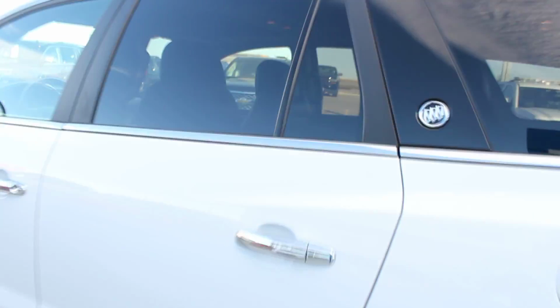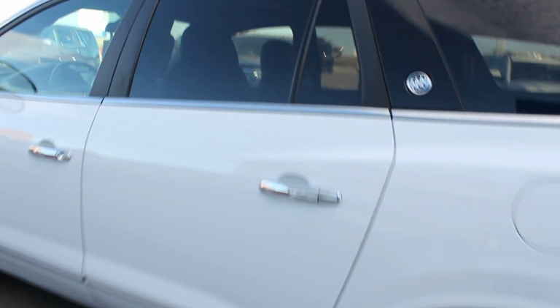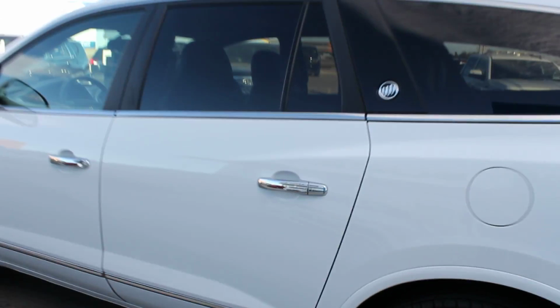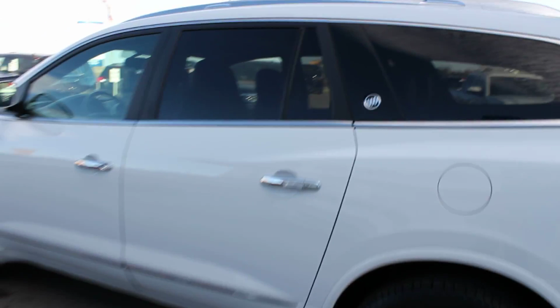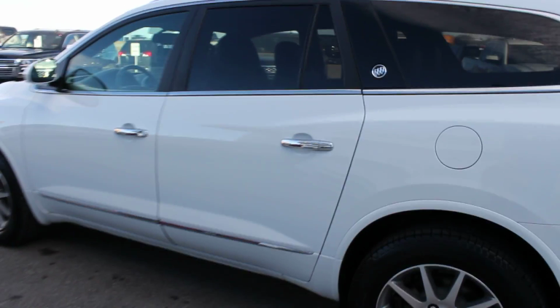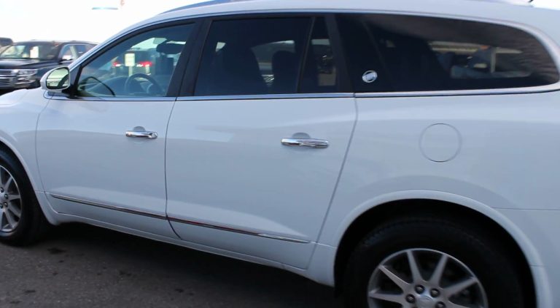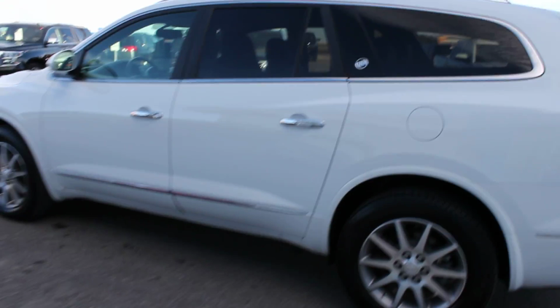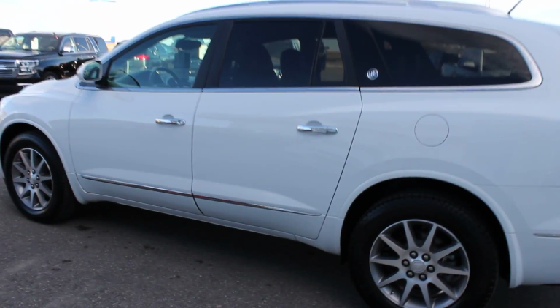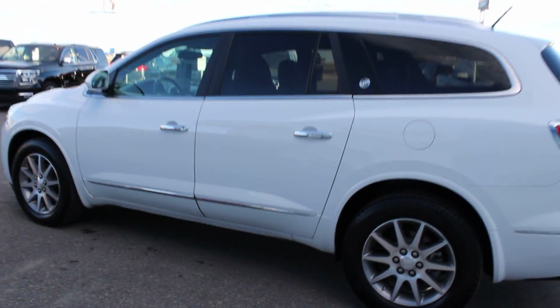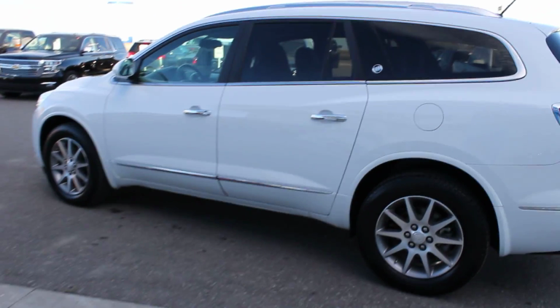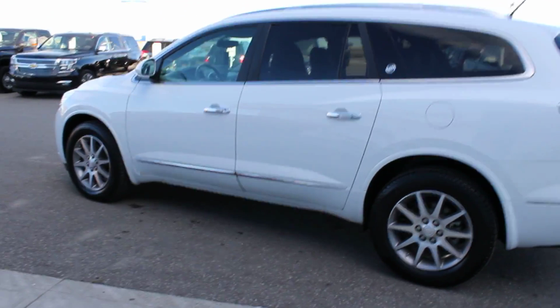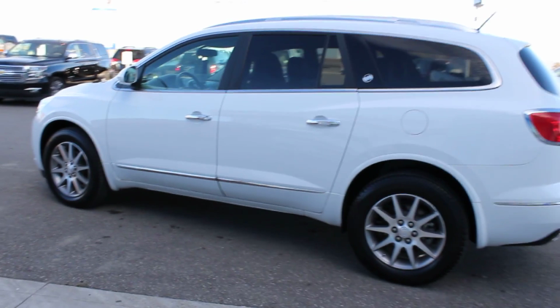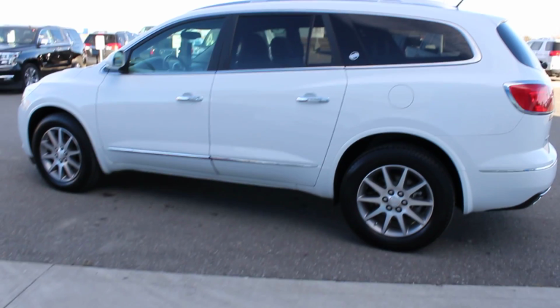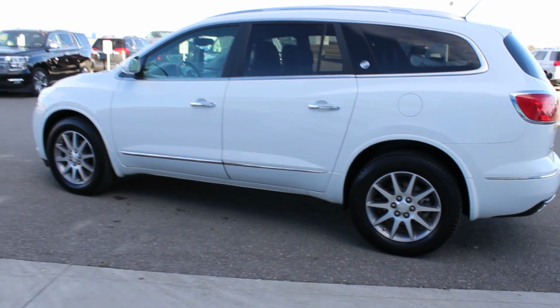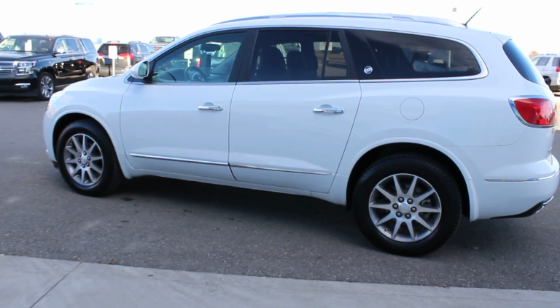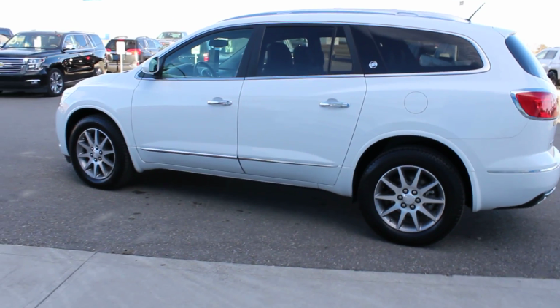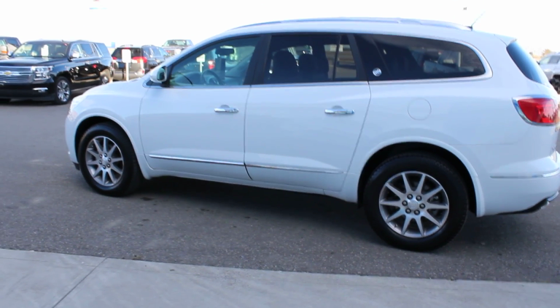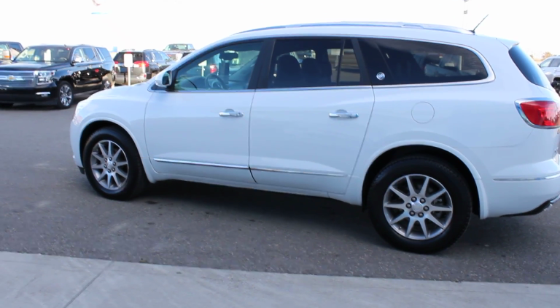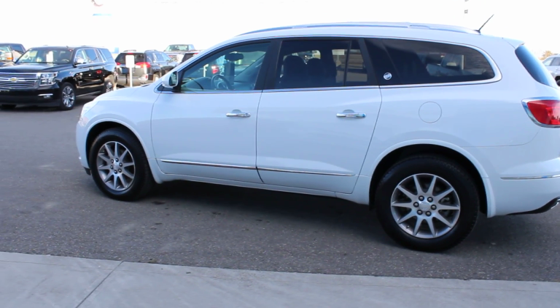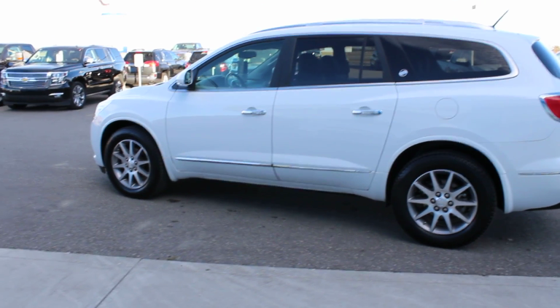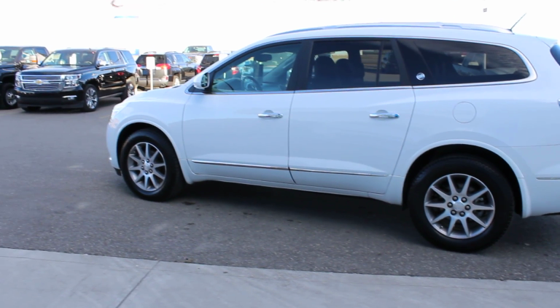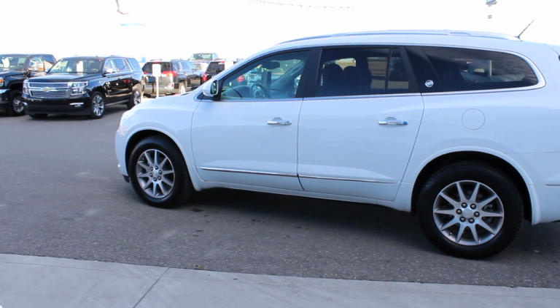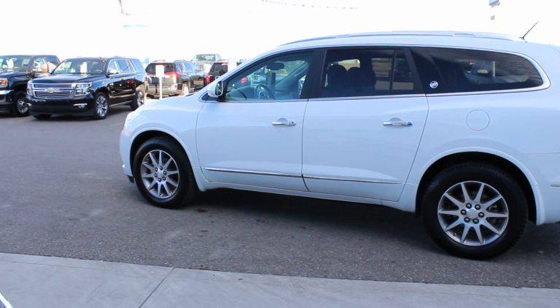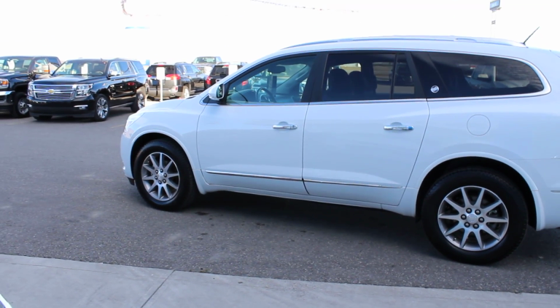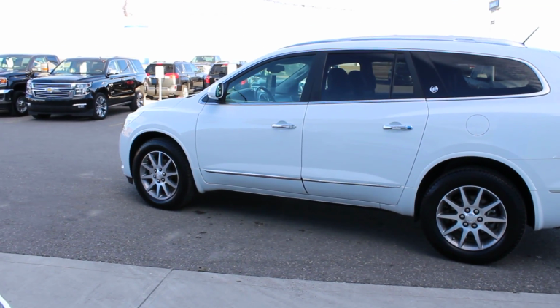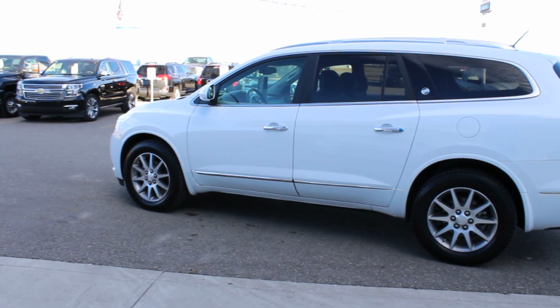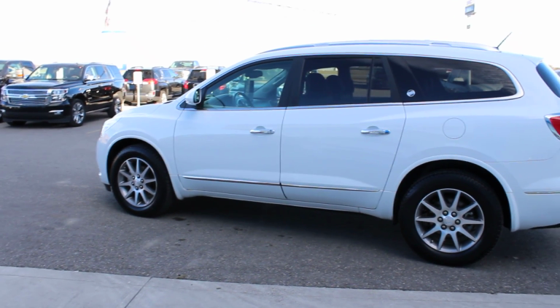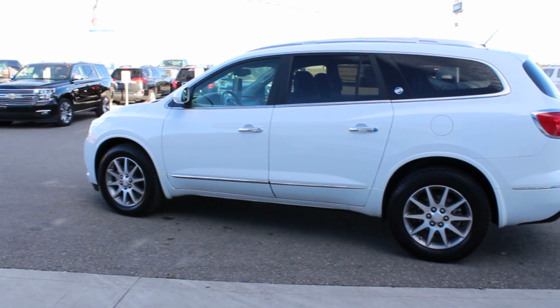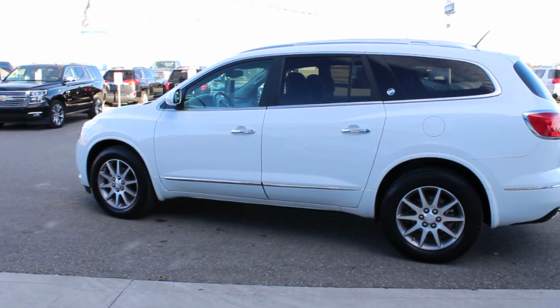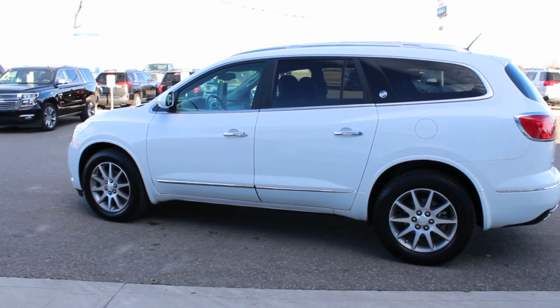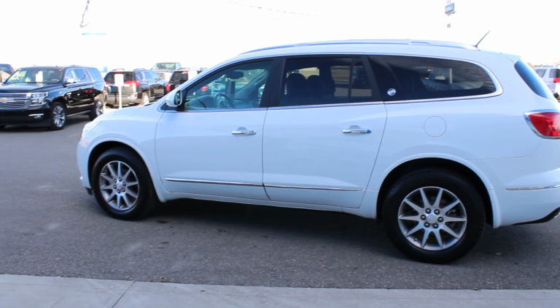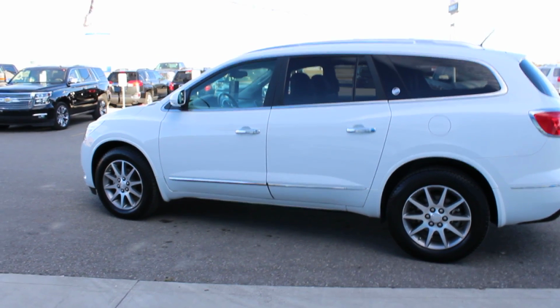Again, this is our certified pre-owned 2016 Buick Enclave at Davis Chevrolet GMC Buick in Clarisseau, Alberta. We're located at 25 Alberta Road, right next to Tim Hortons.